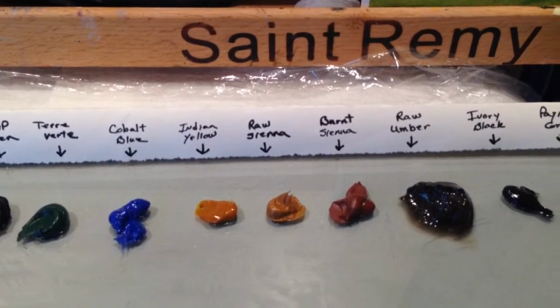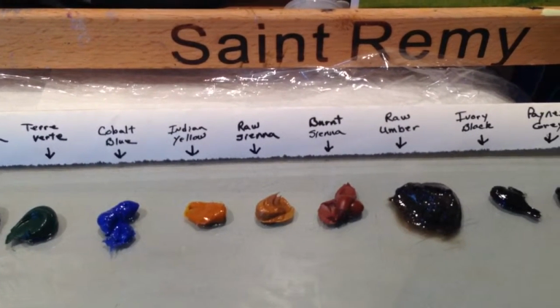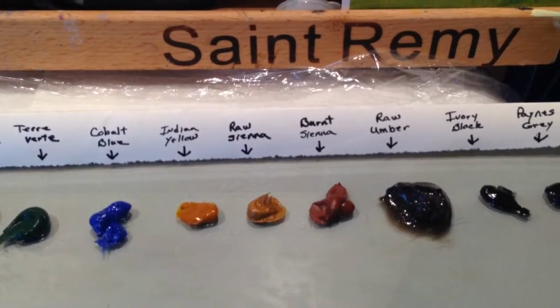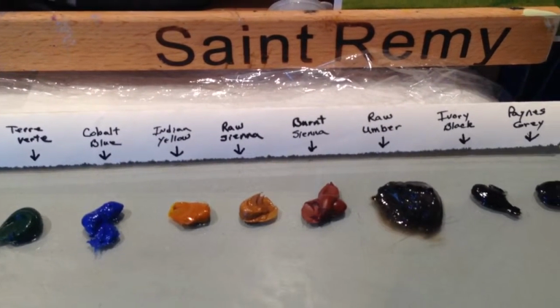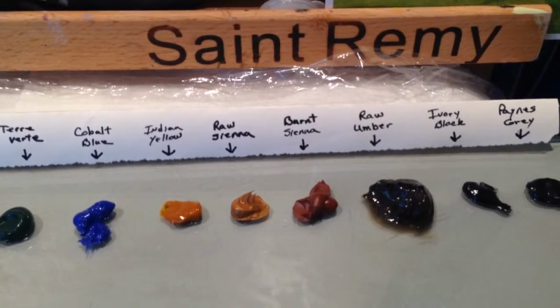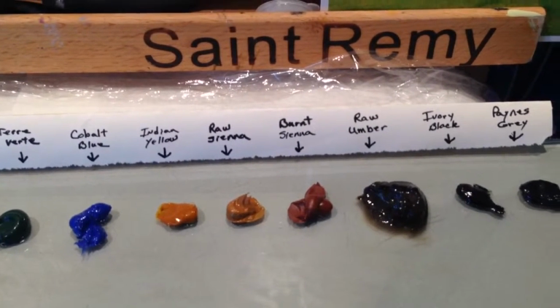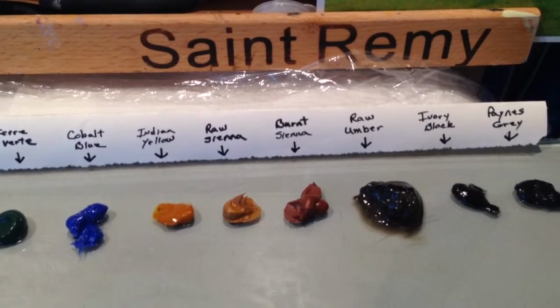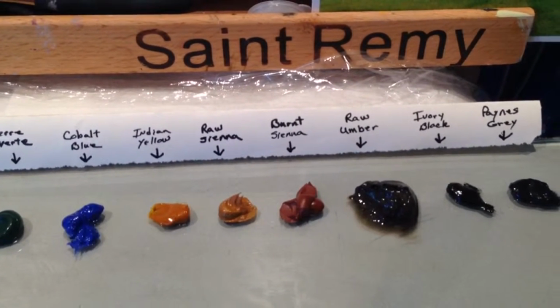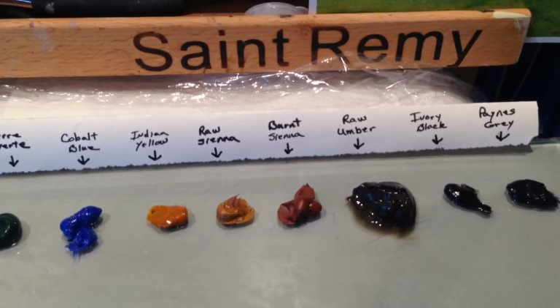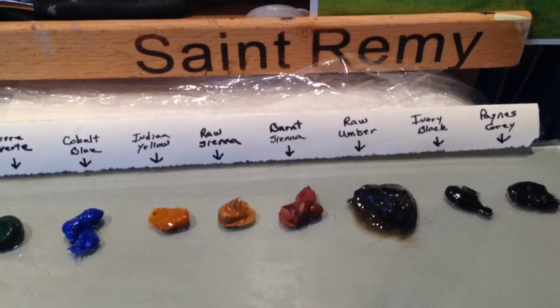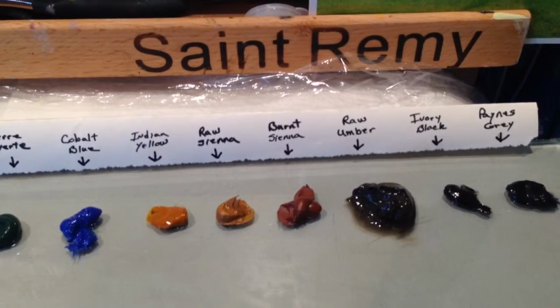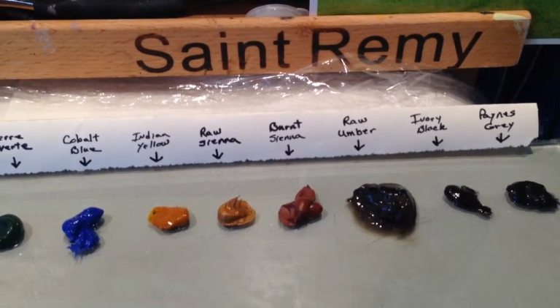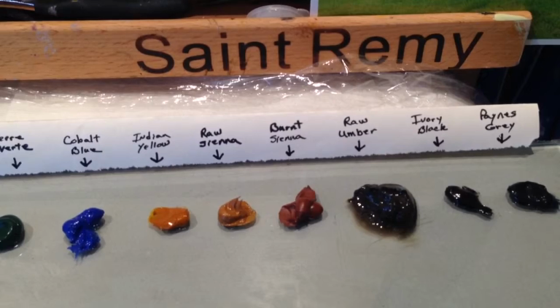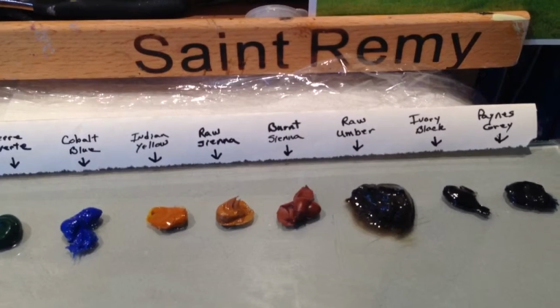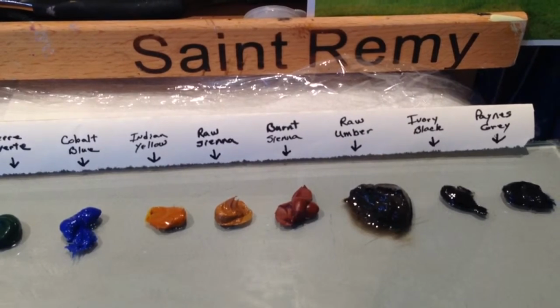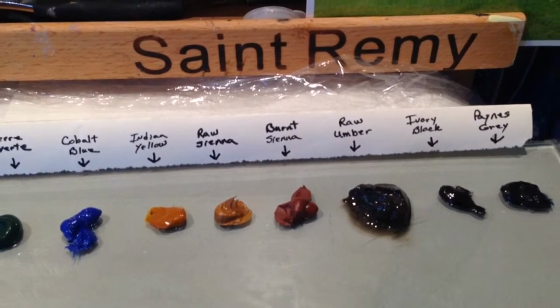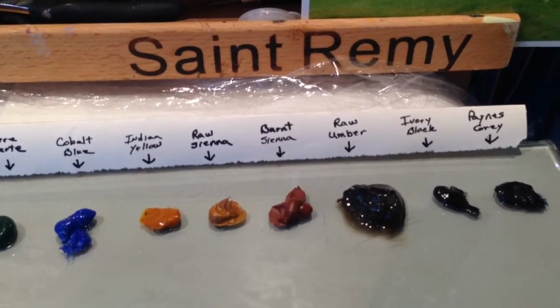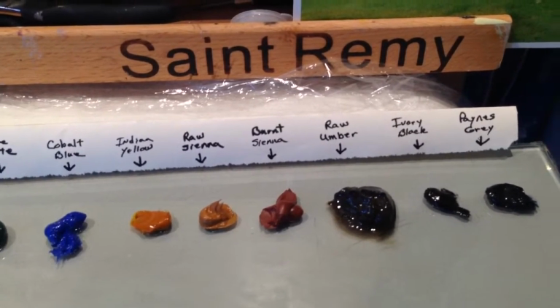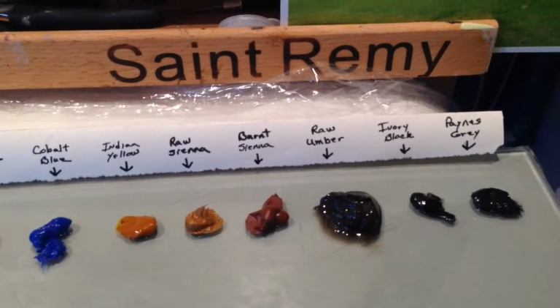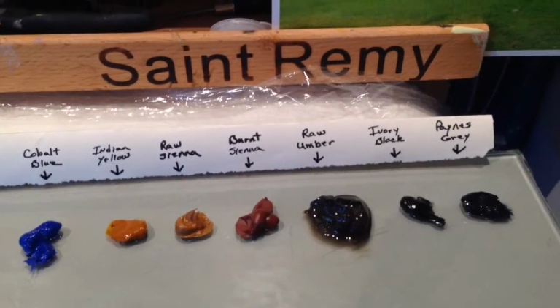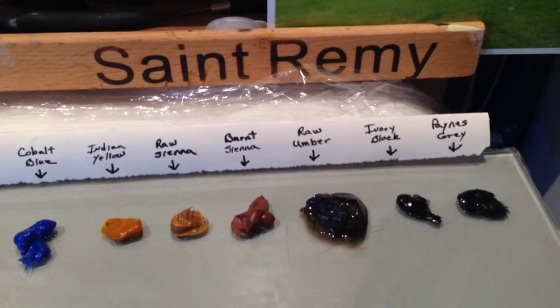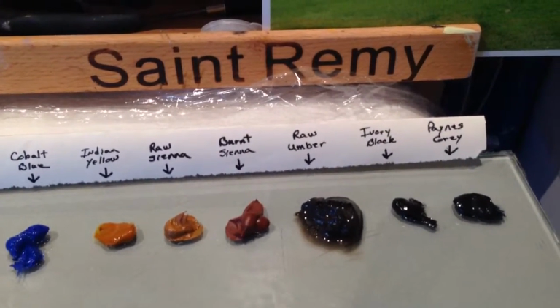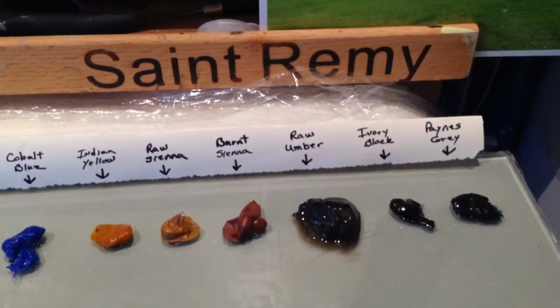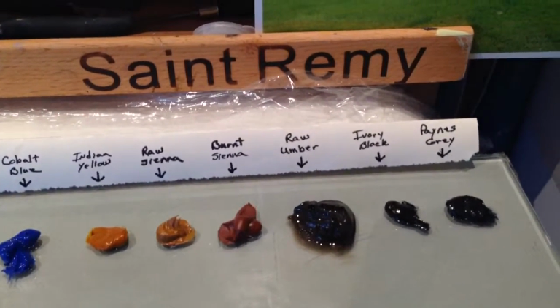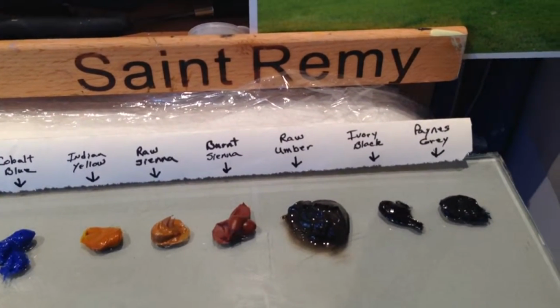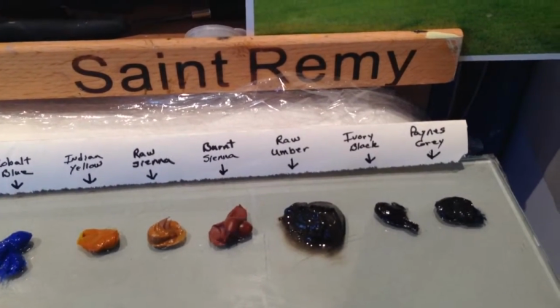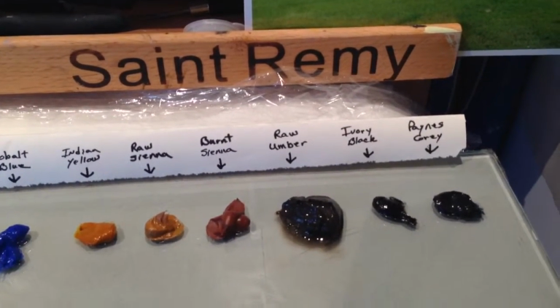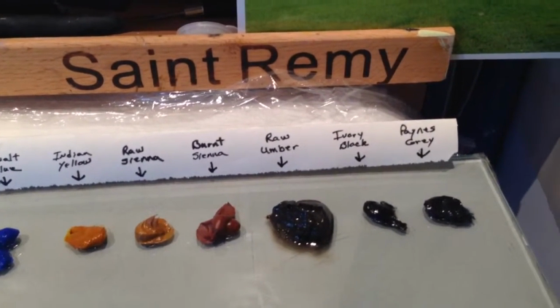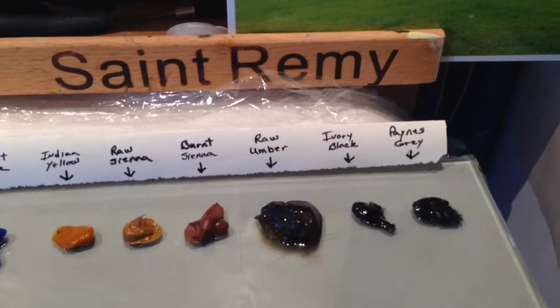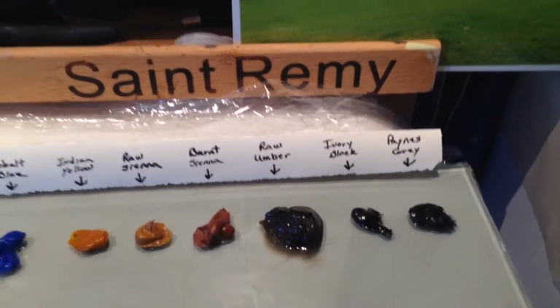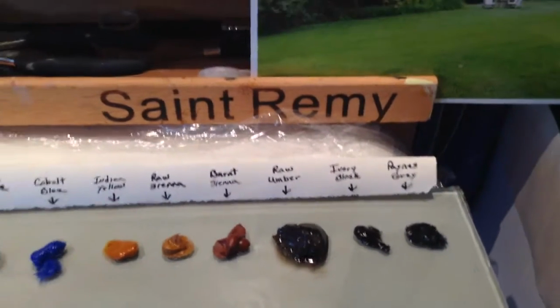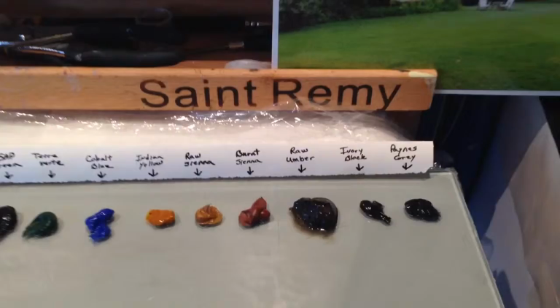Also on the palette: Cobalt Blue, Indian Yellow, Raw Sienna, Burnt Sienna, Raw Umber, Ivory Black, and some Payne's Gray.